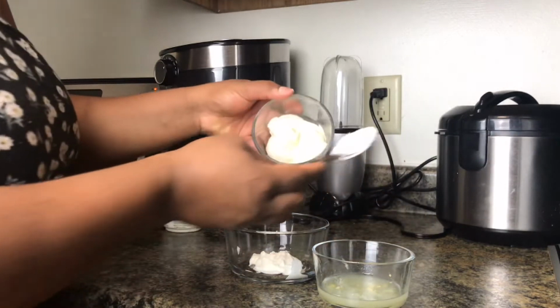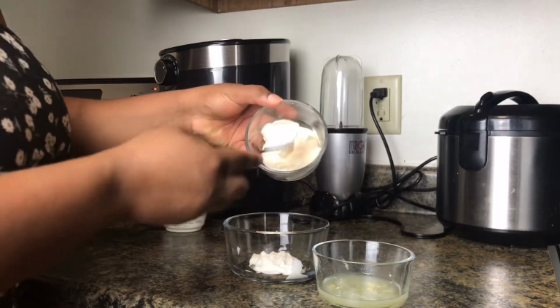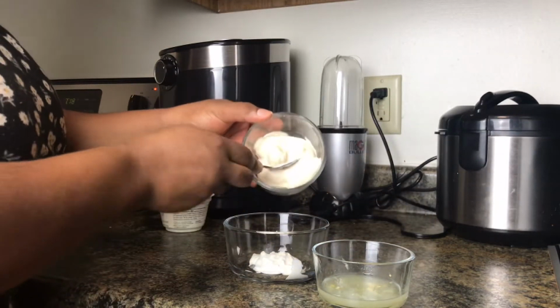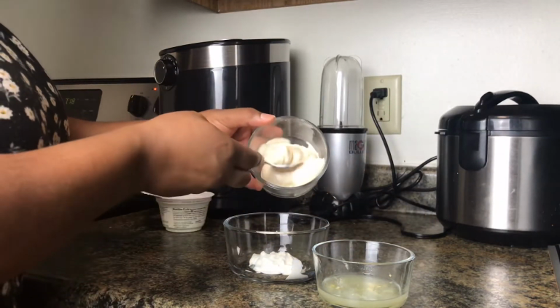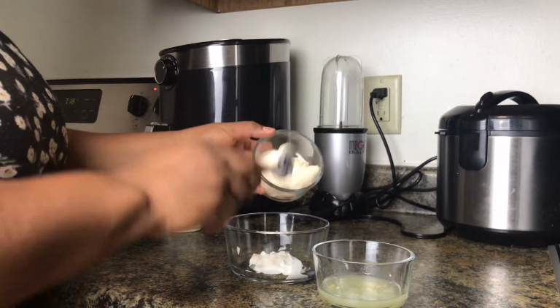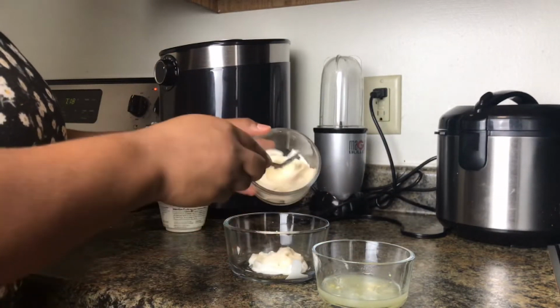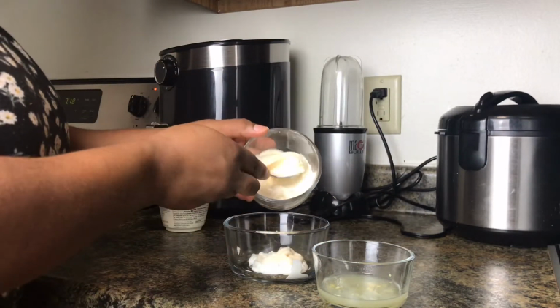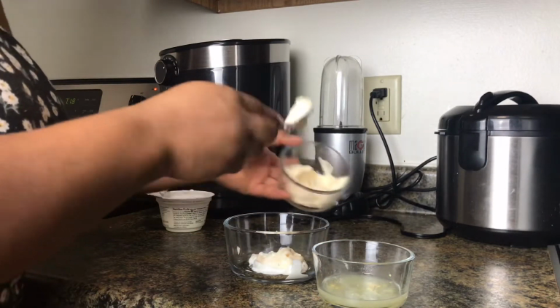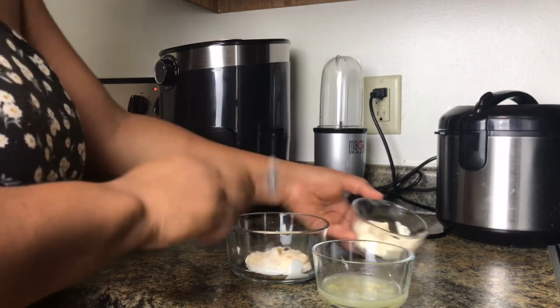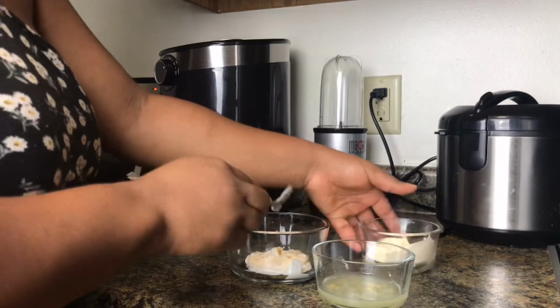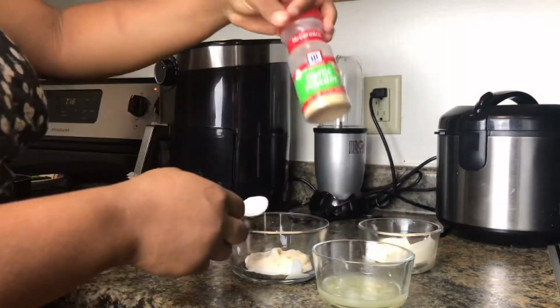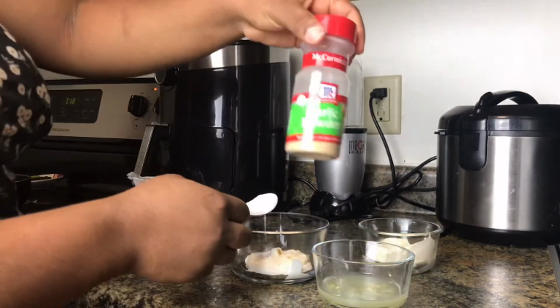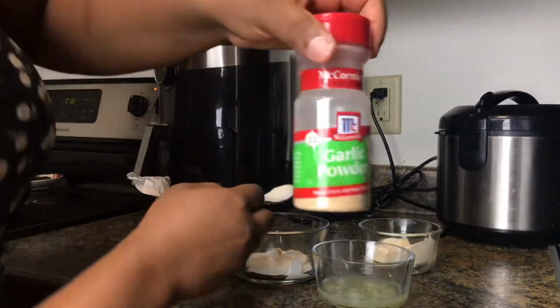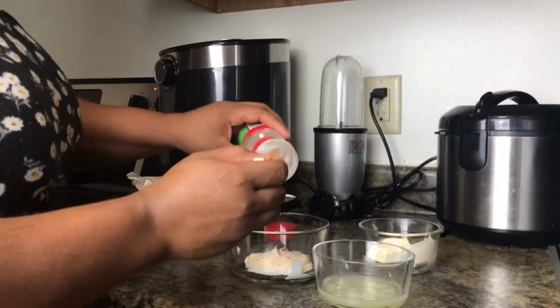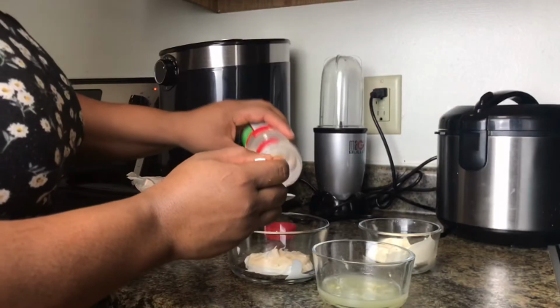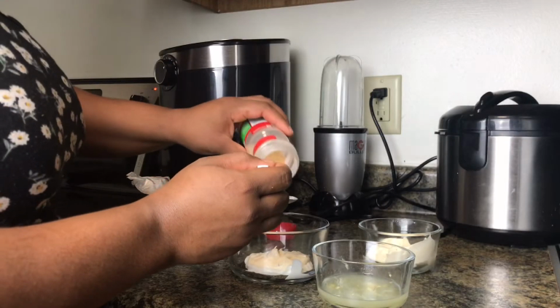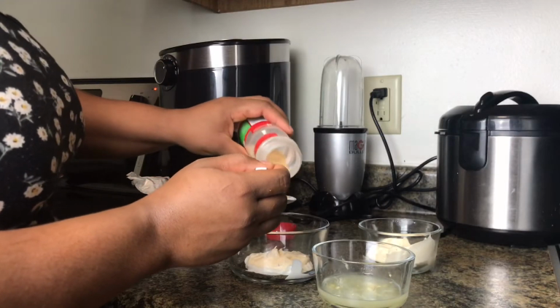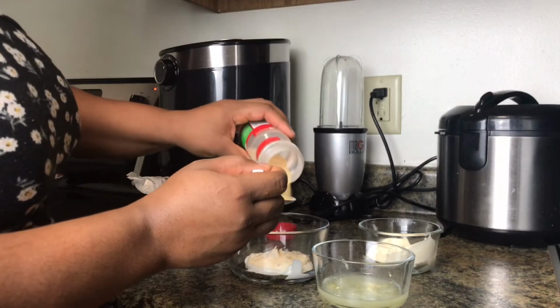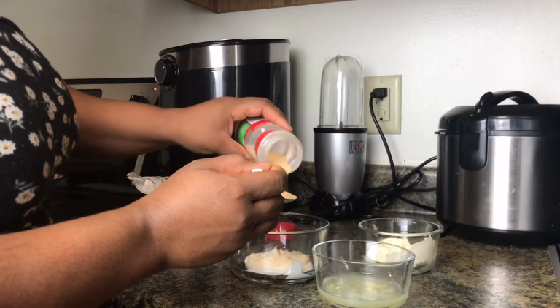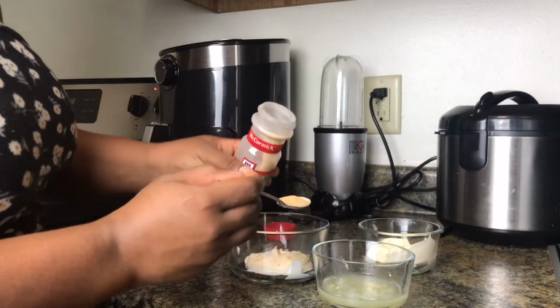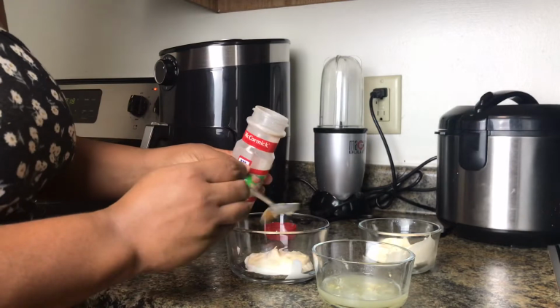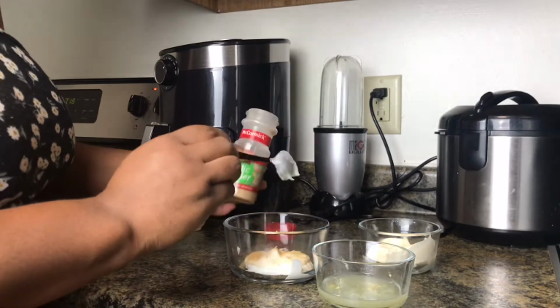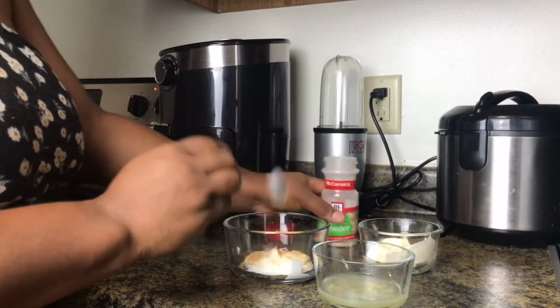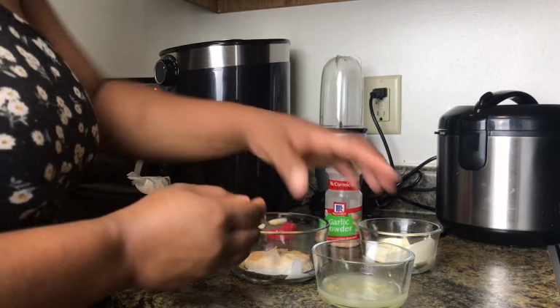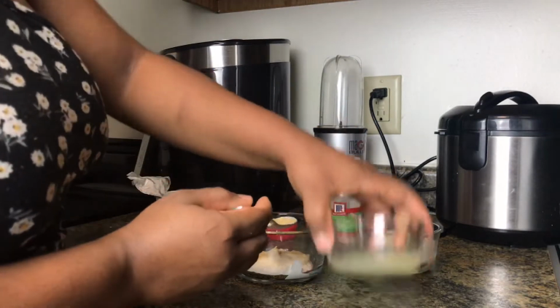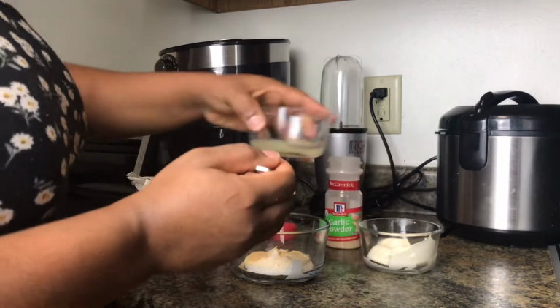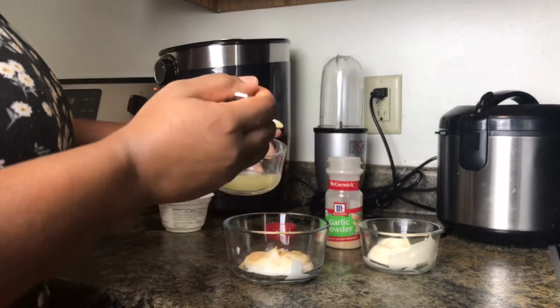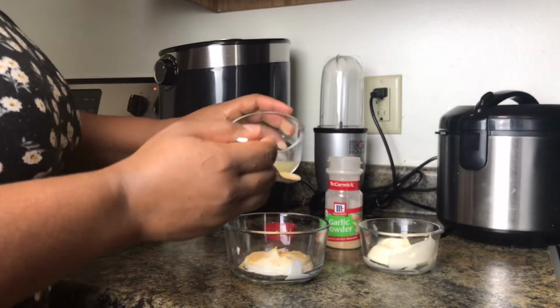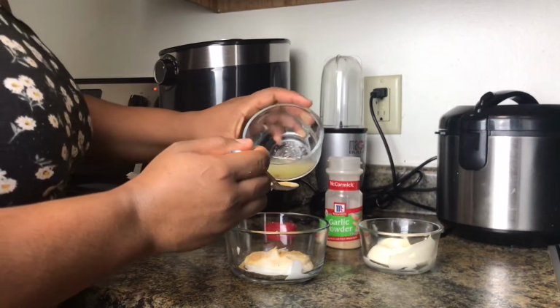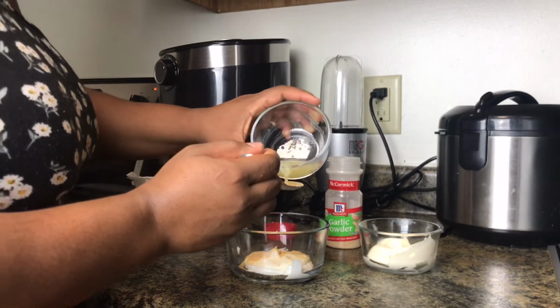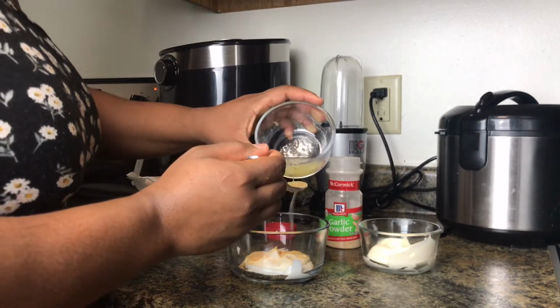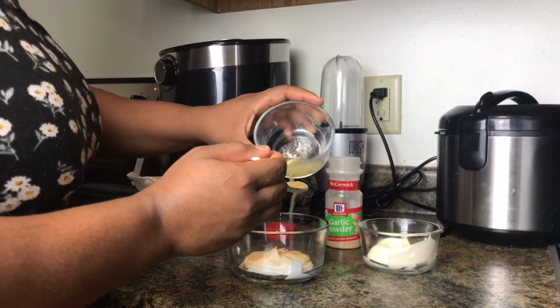For the sauce, I'm adding a little bit of yogurt, two tablespoons of mayo, two tablespoons of garlic, and two tablespoons of lemon juice, undiluted.